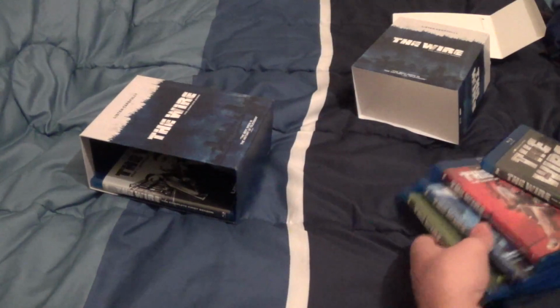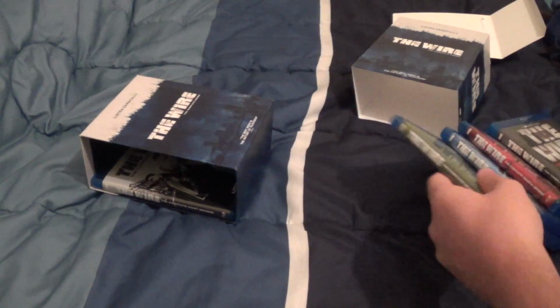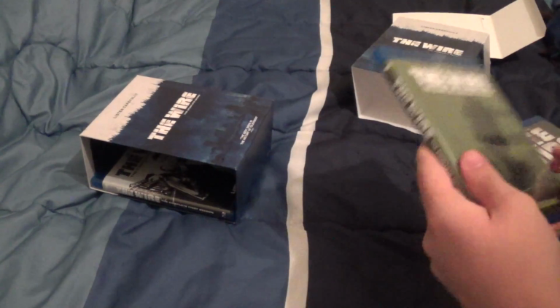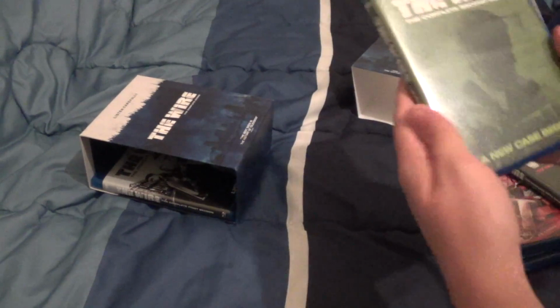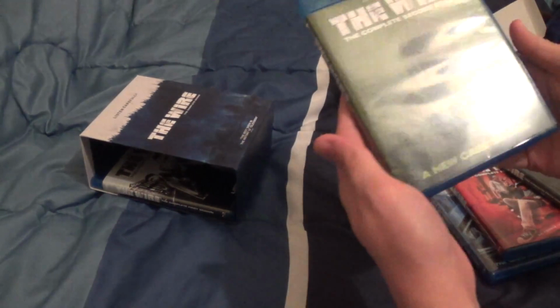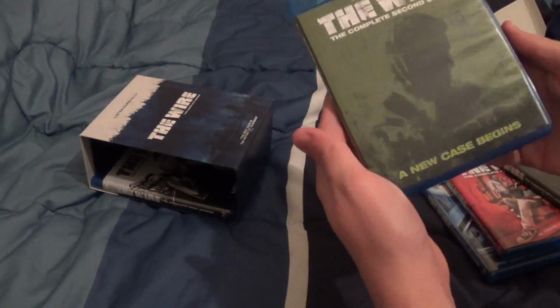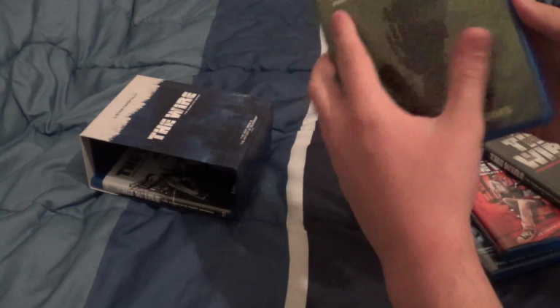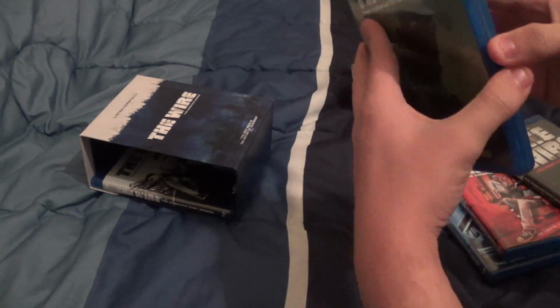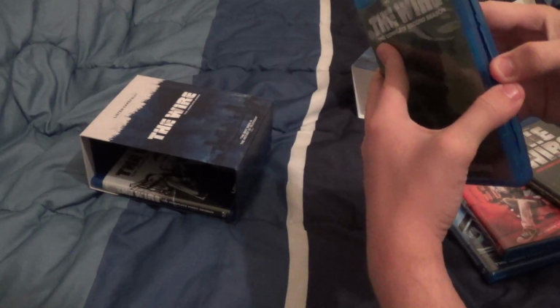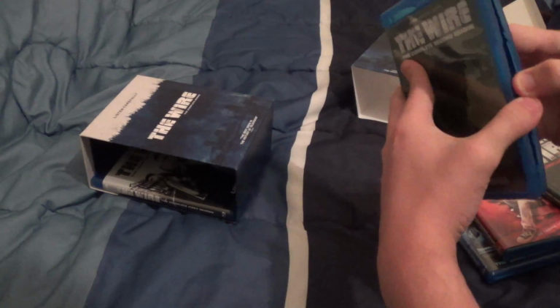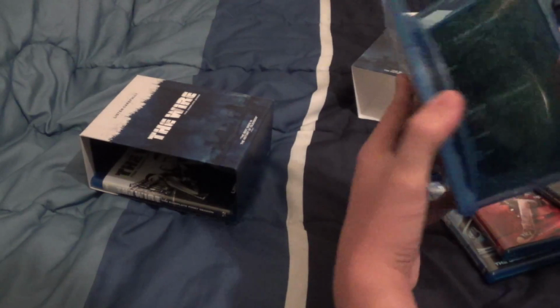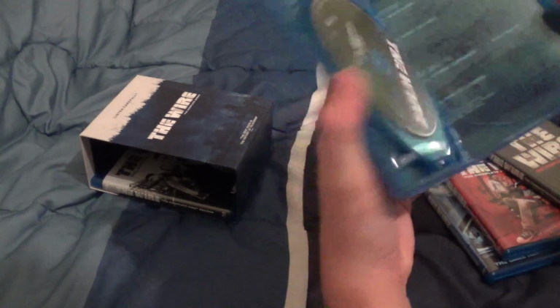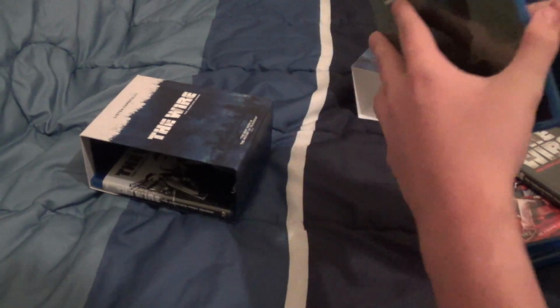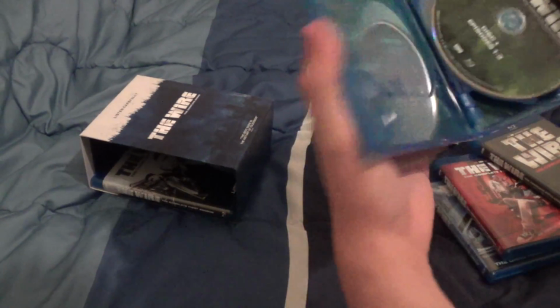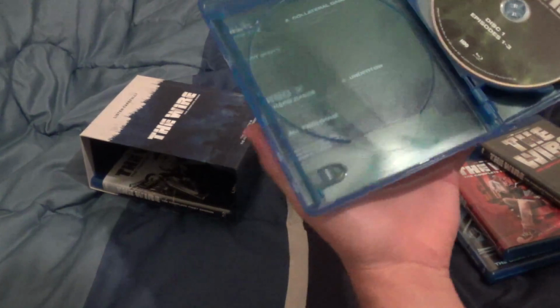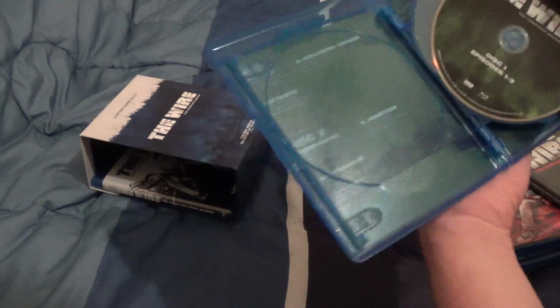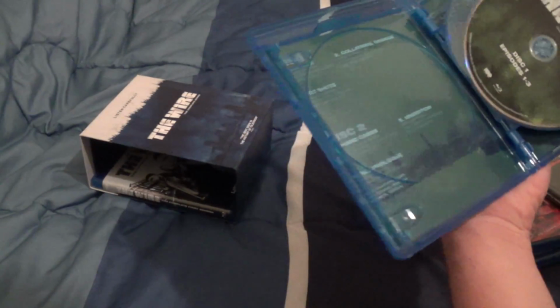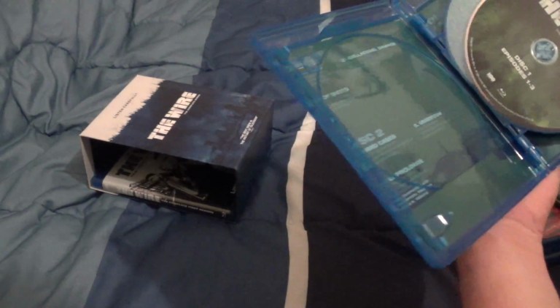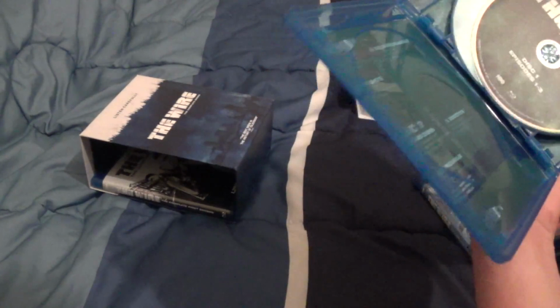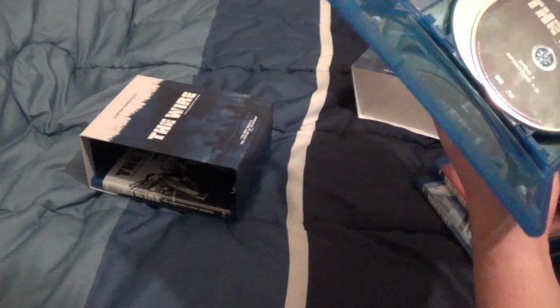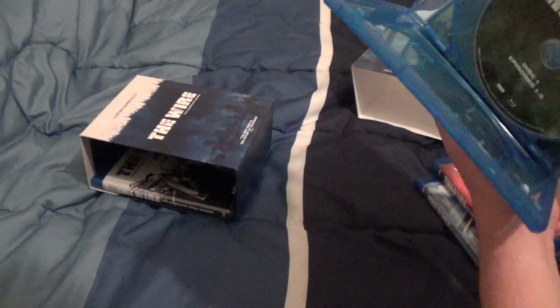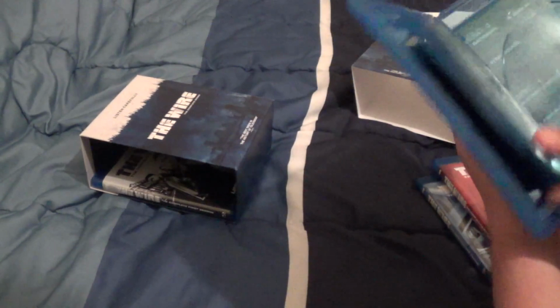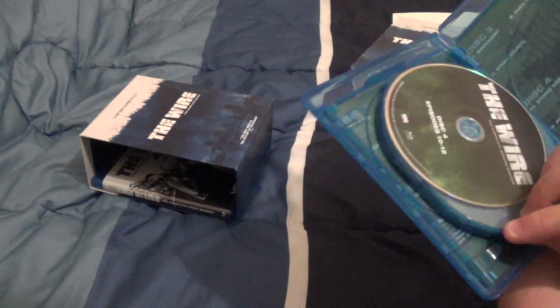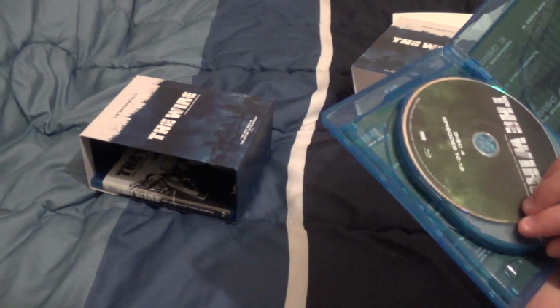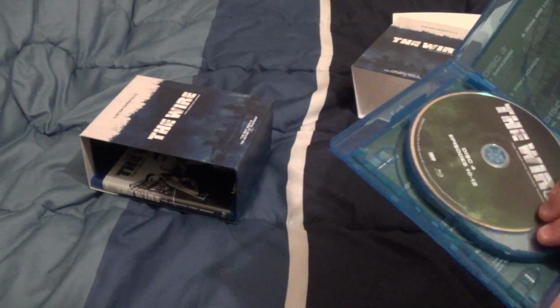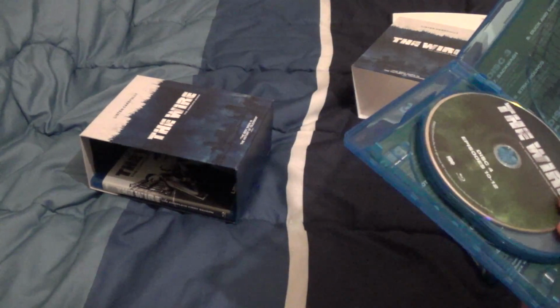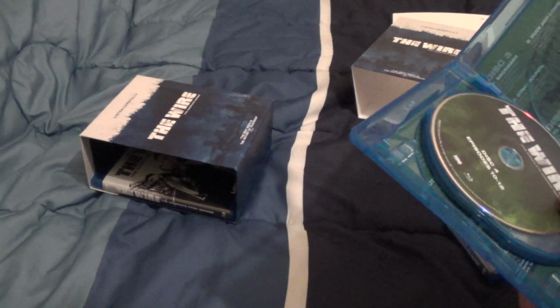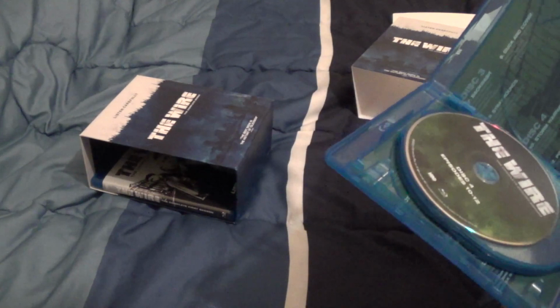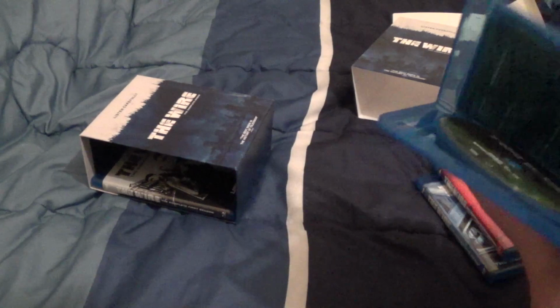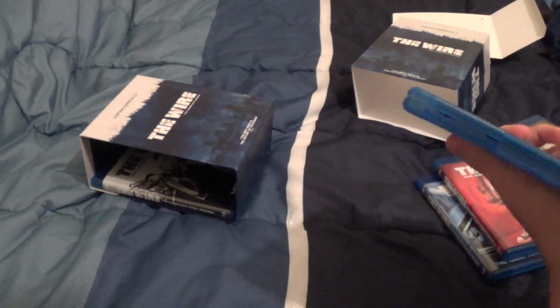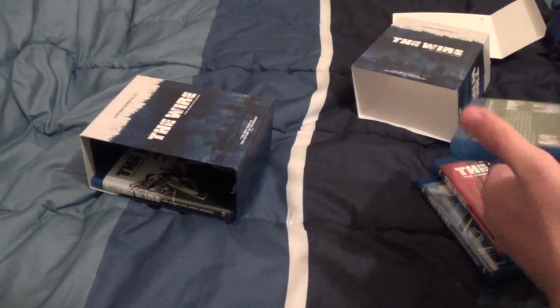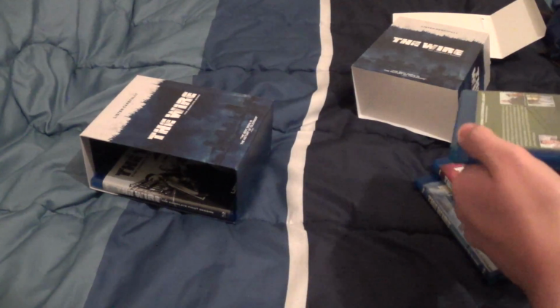The second season — New Case Begins. No insert this time, but we still have four discs for 12 episodes.